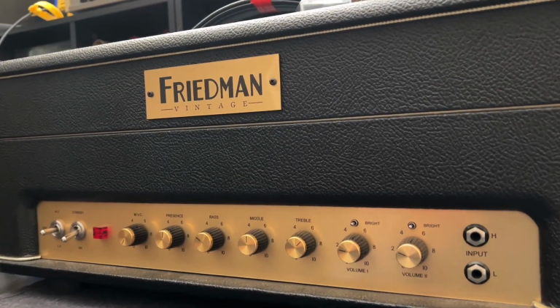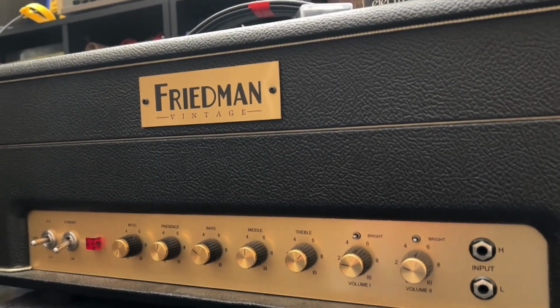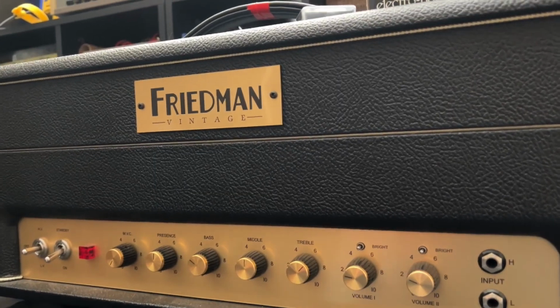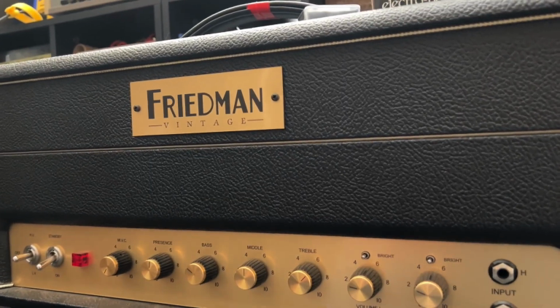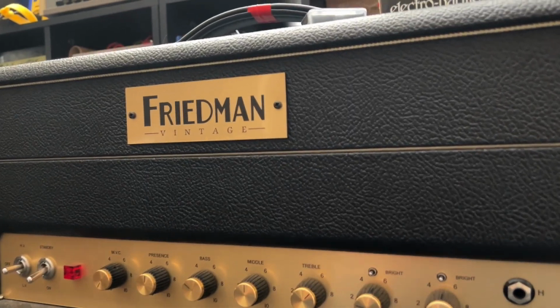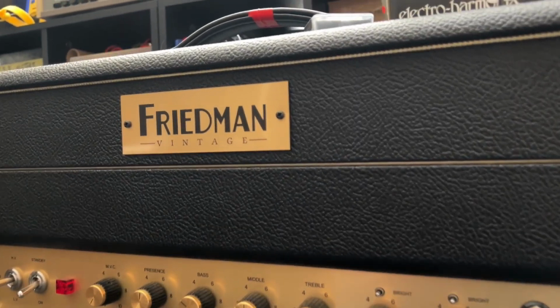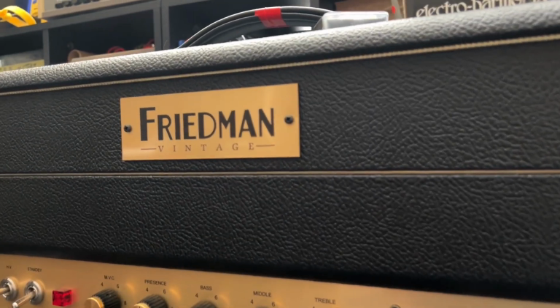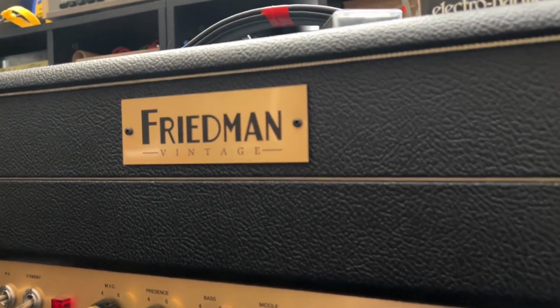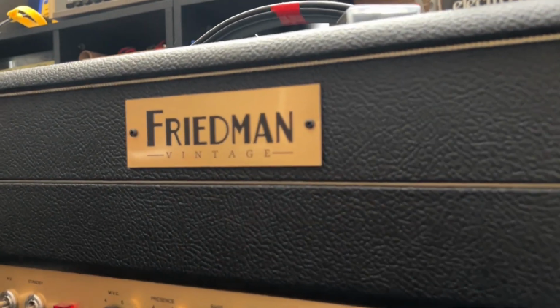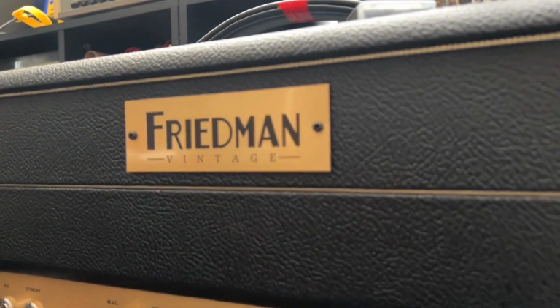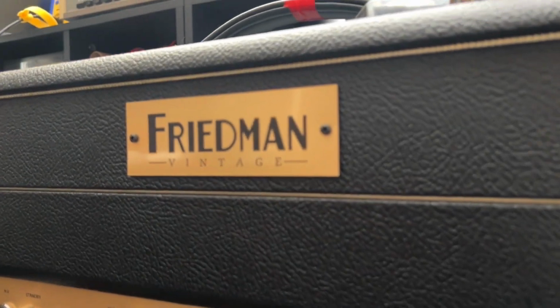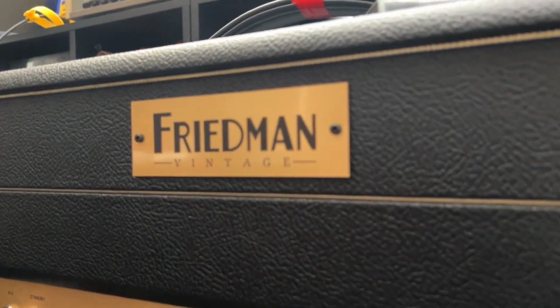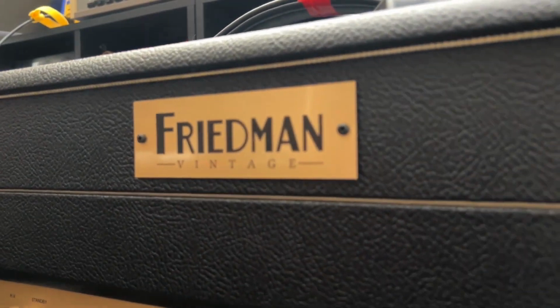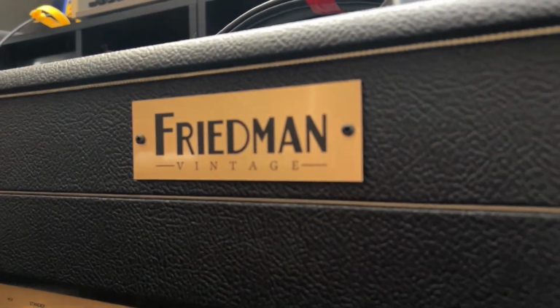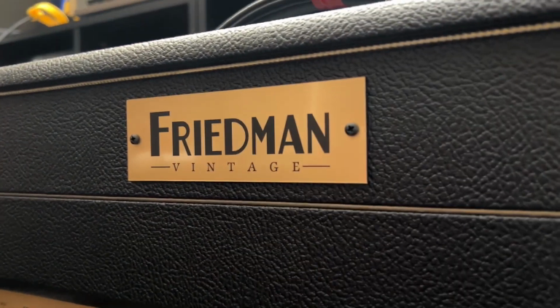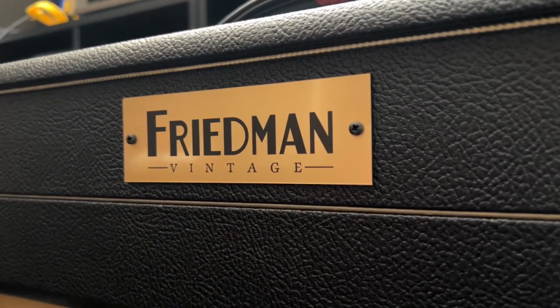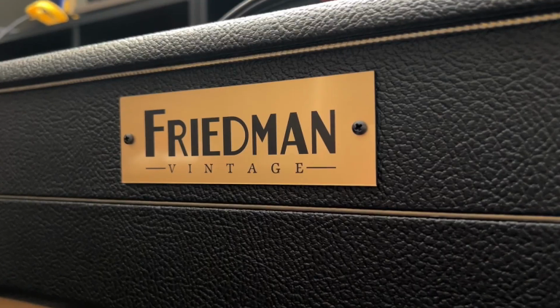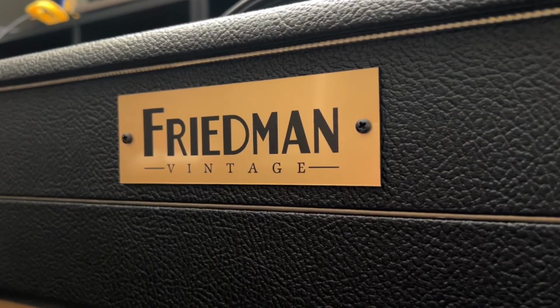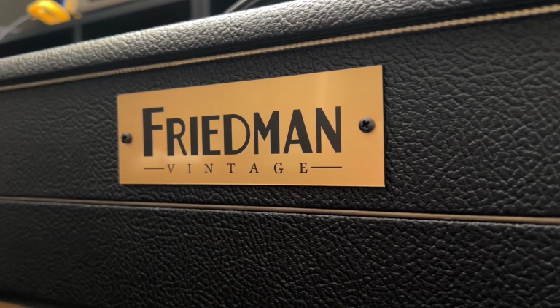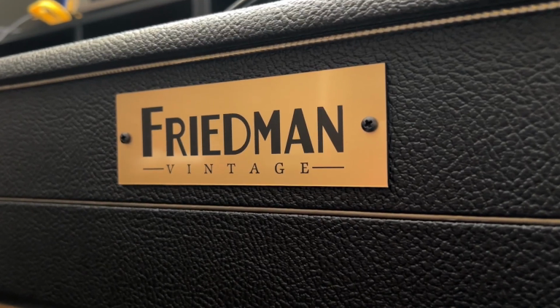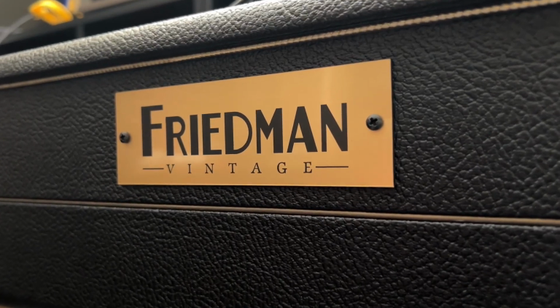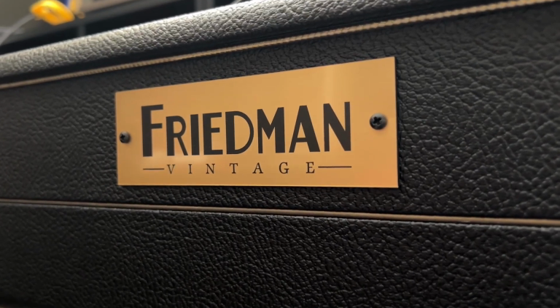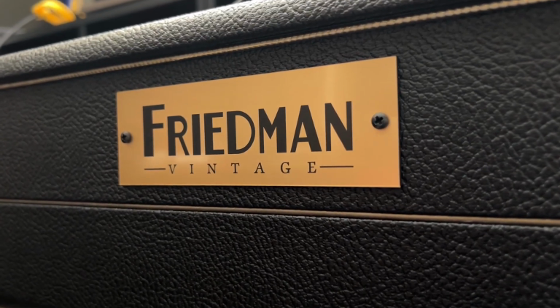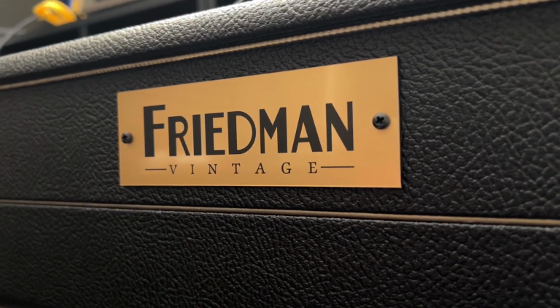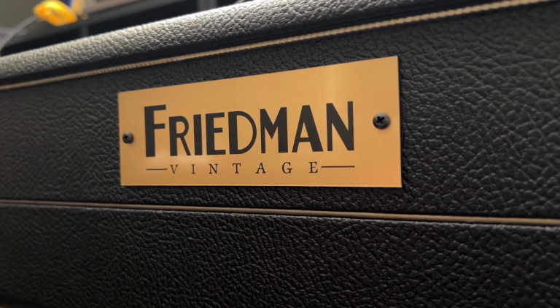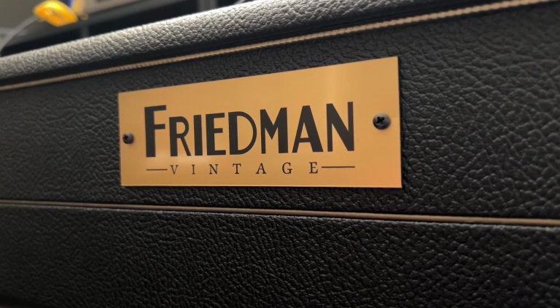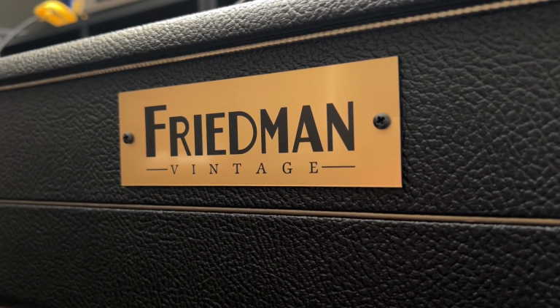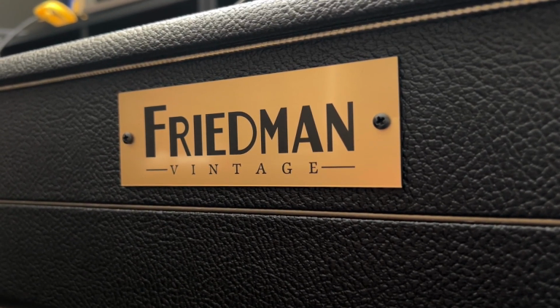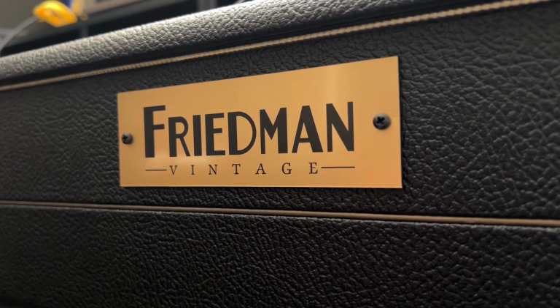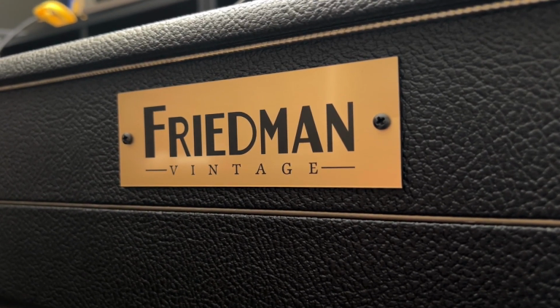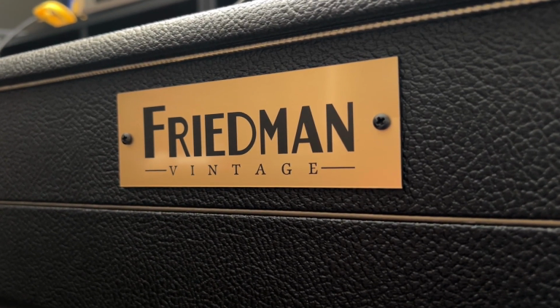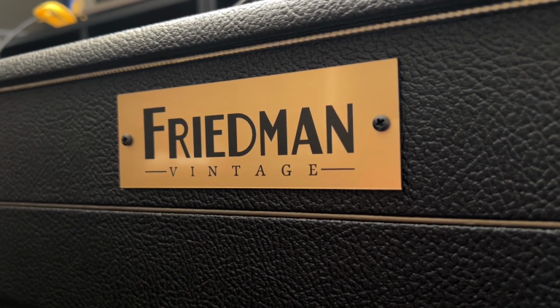Word of caution: you're gonna want to drain this amp. It's not gonna drain on its own after unplugging it. Ask me why I know.